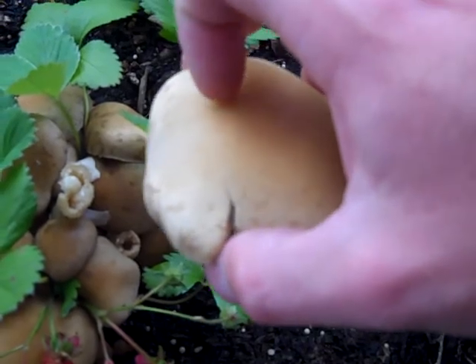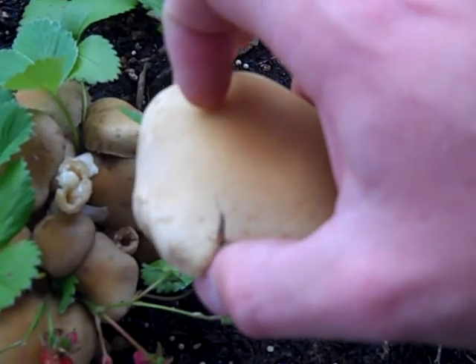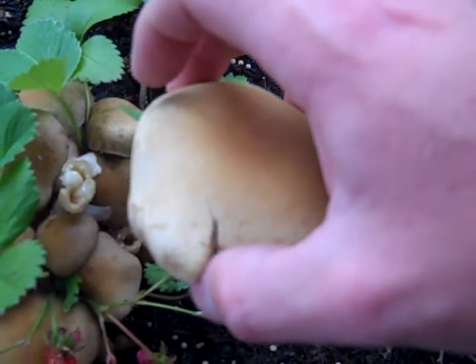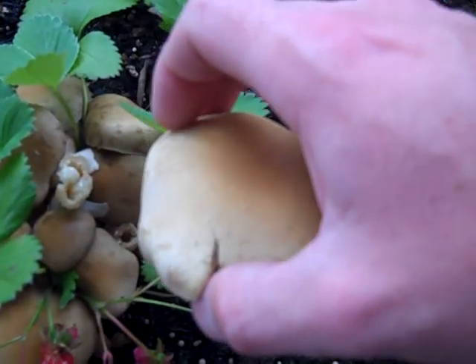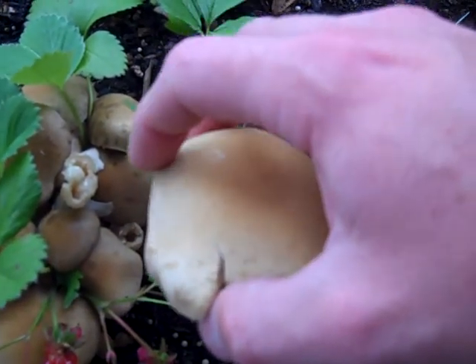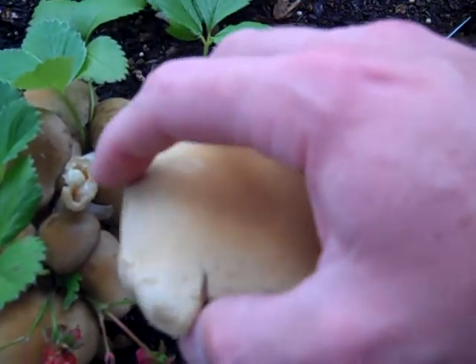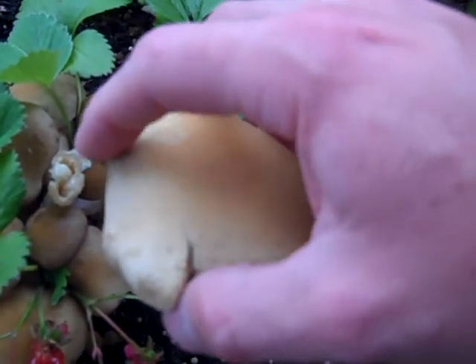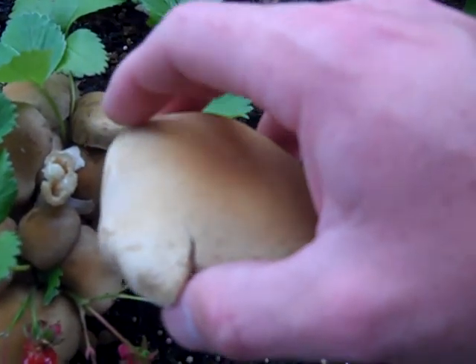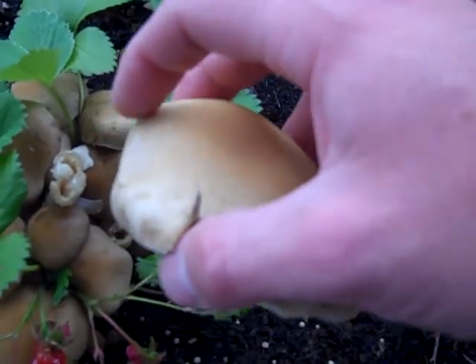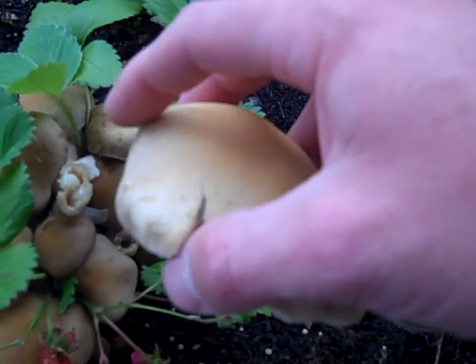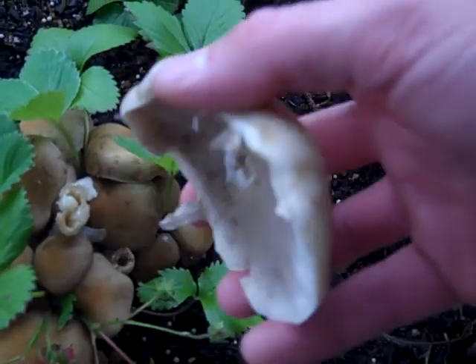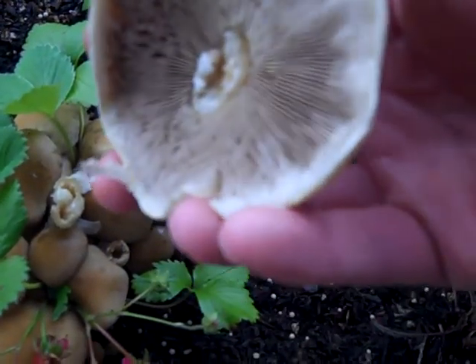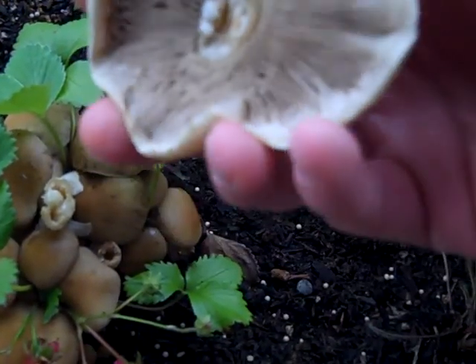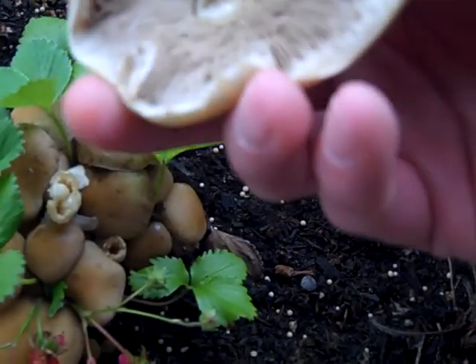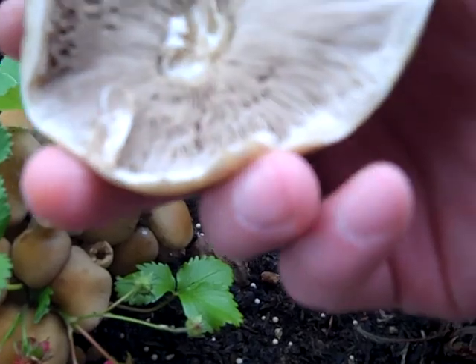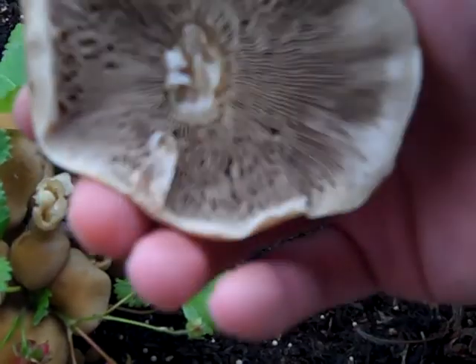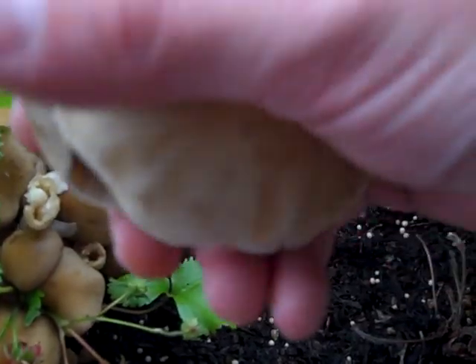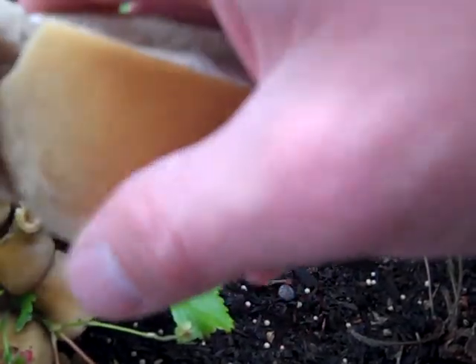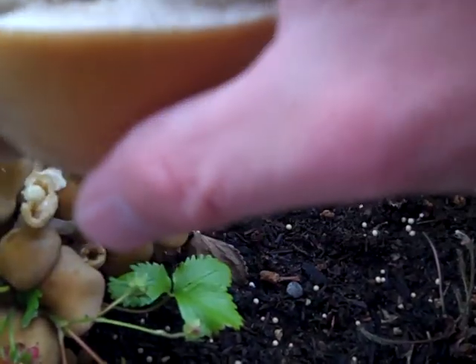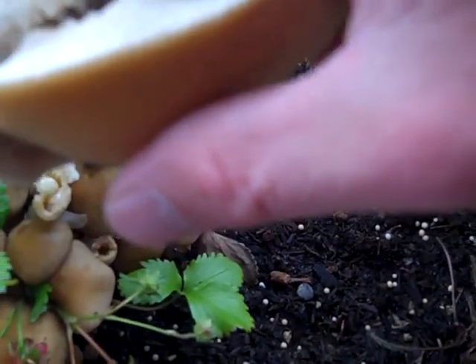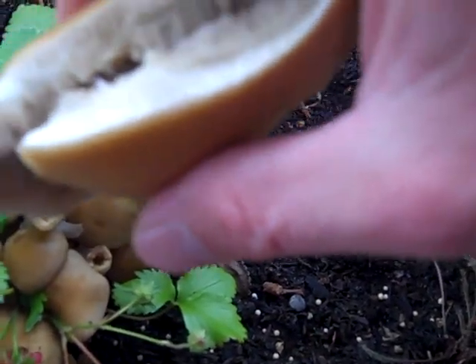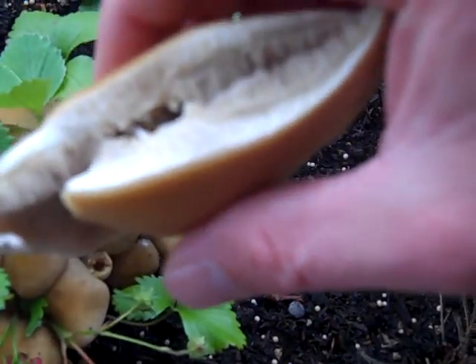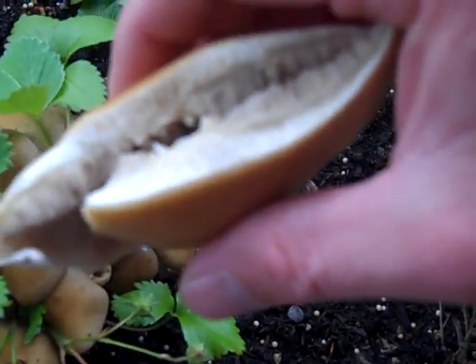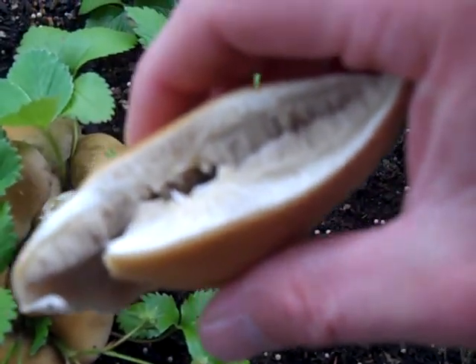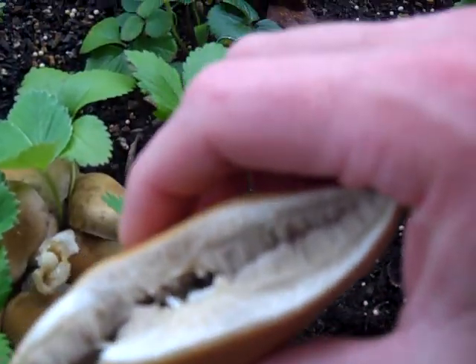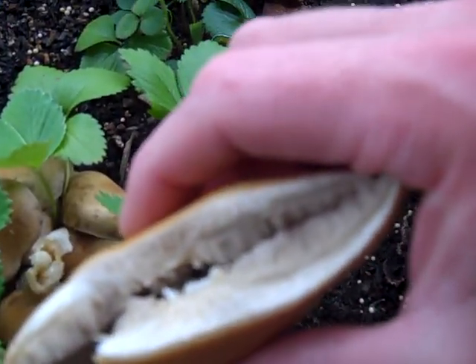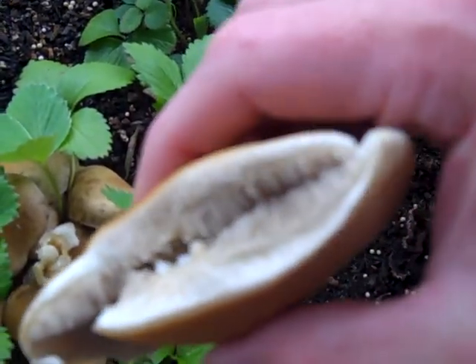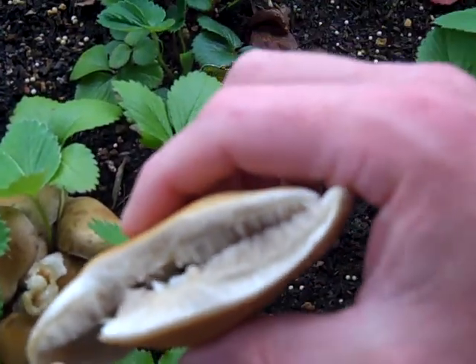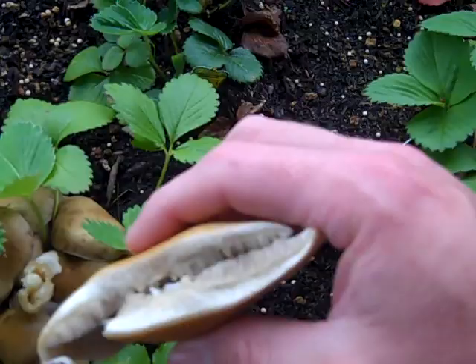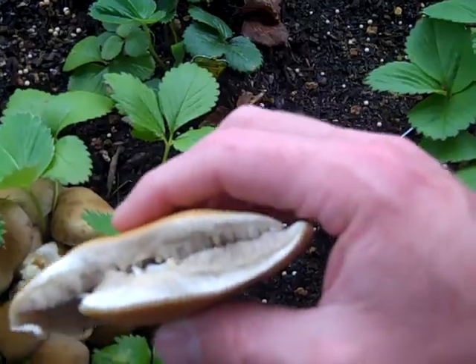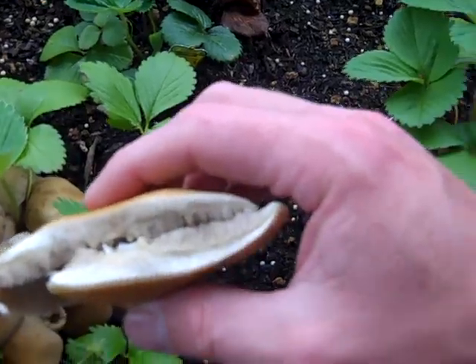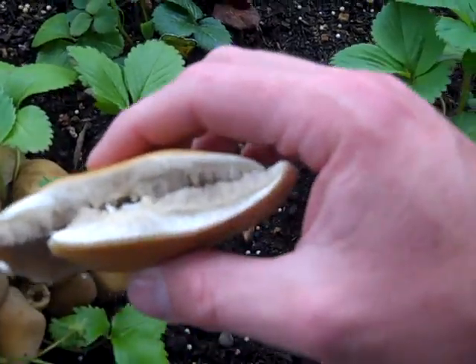It's a soft, smooth, not very slimy cap. It's got quite a bit of meat there by the gills.